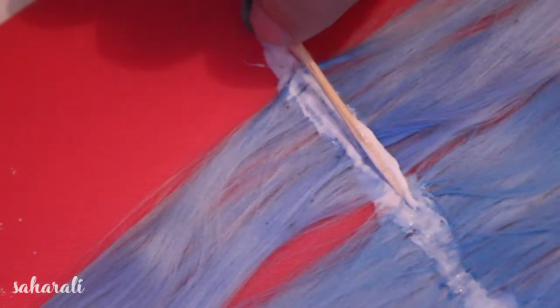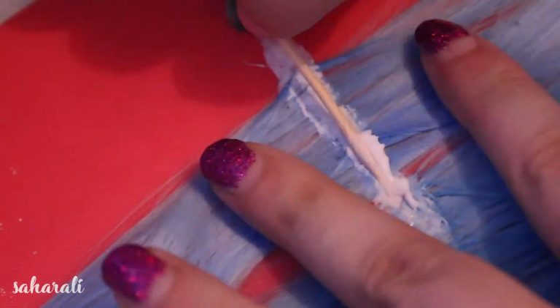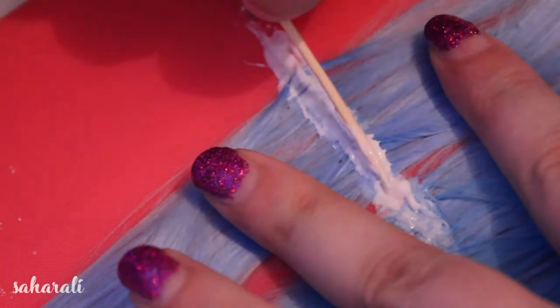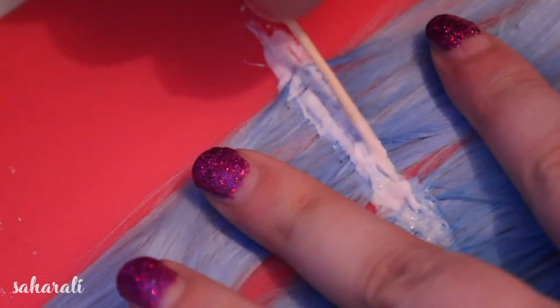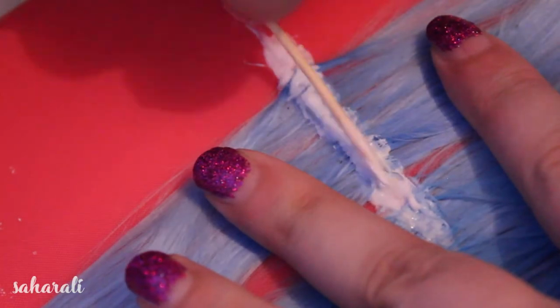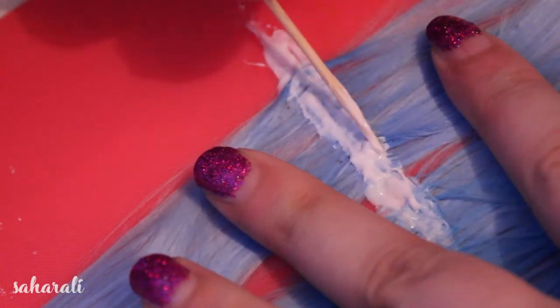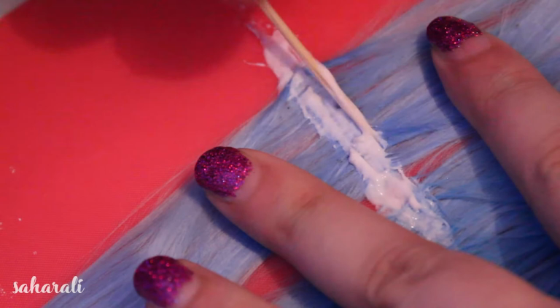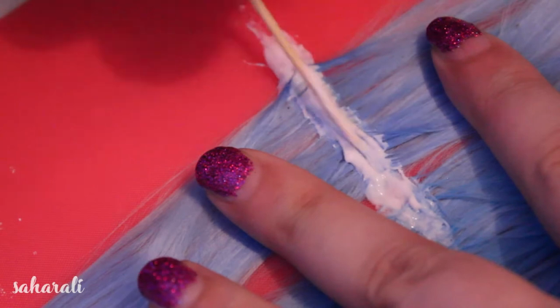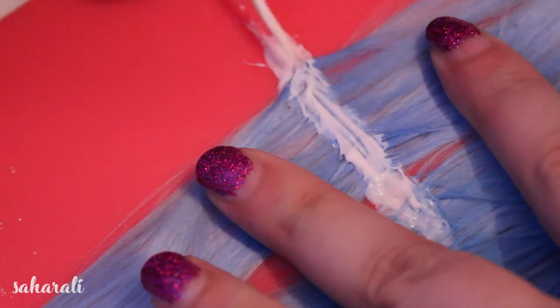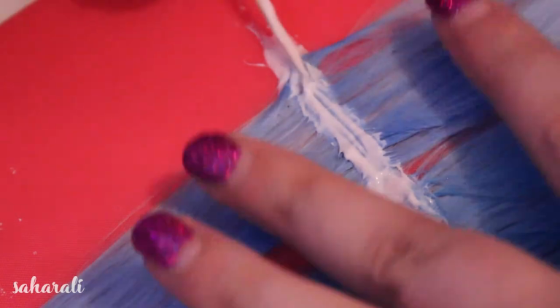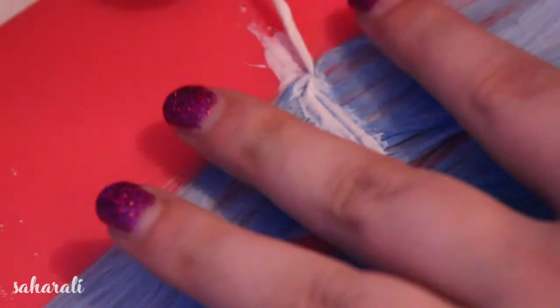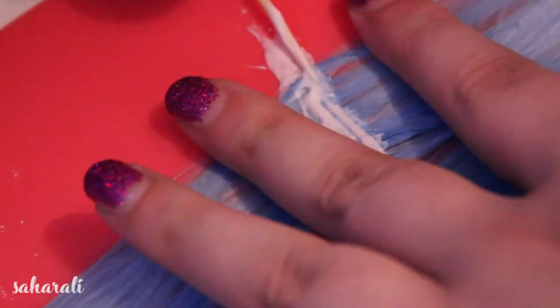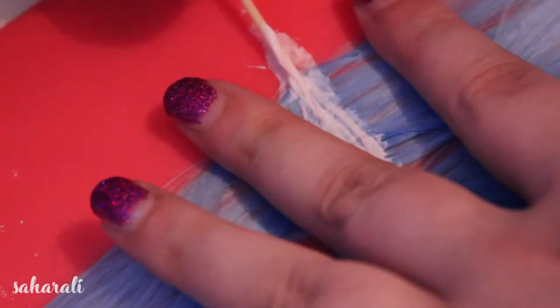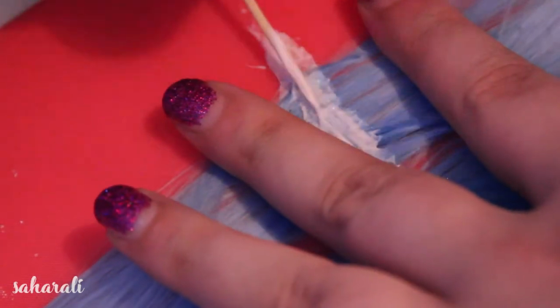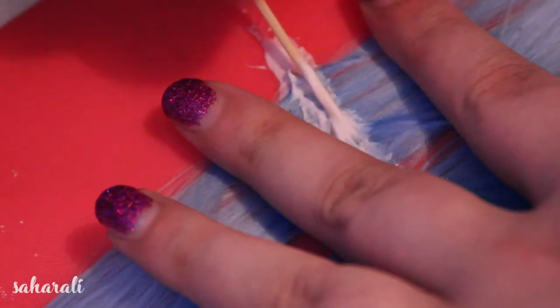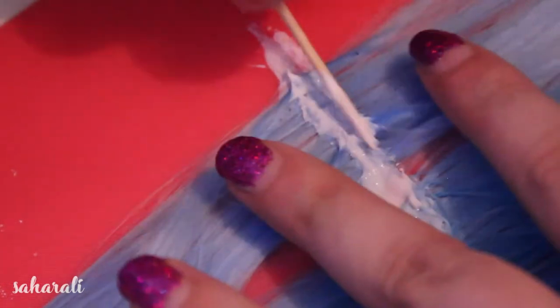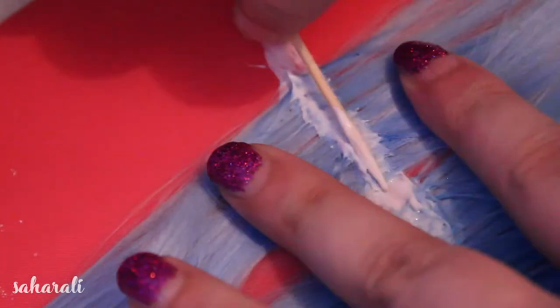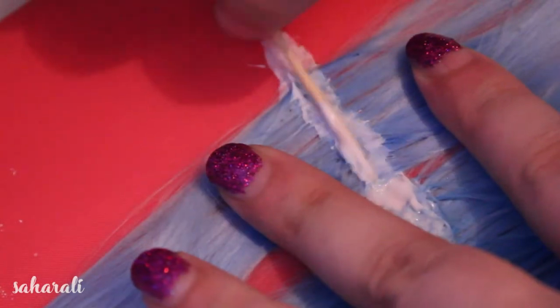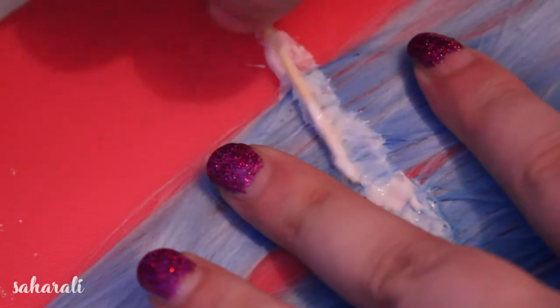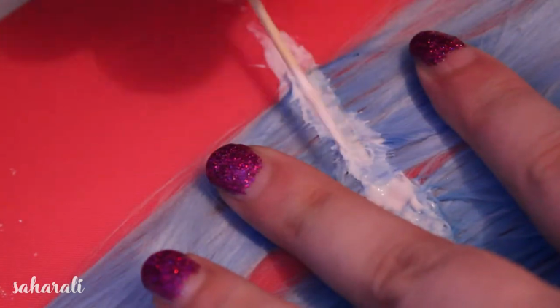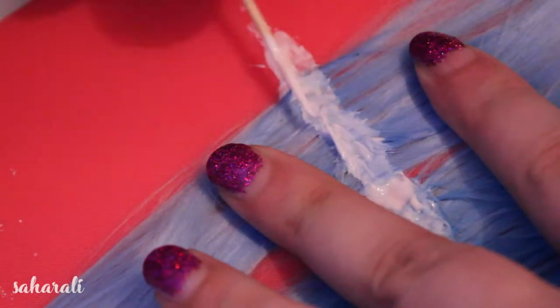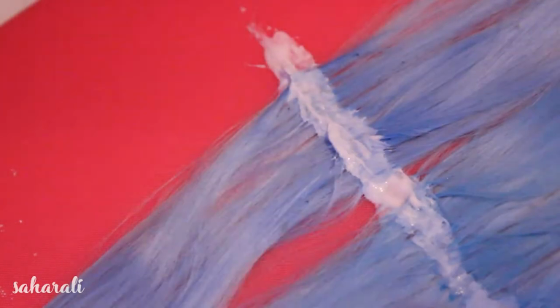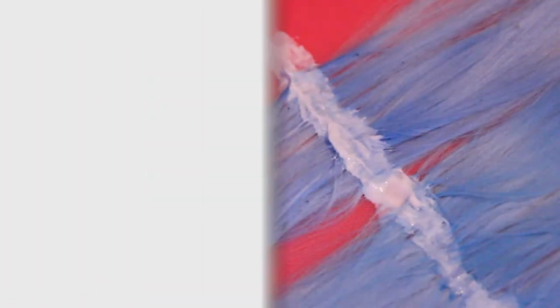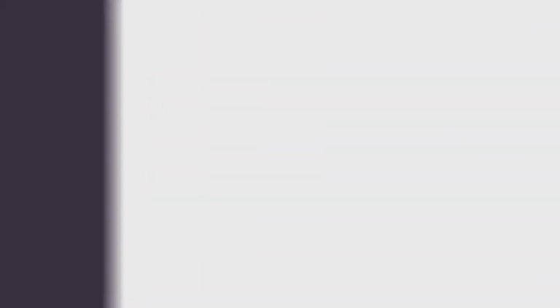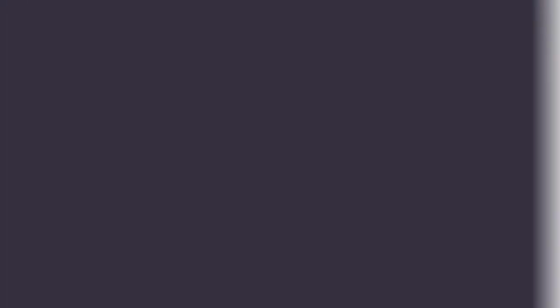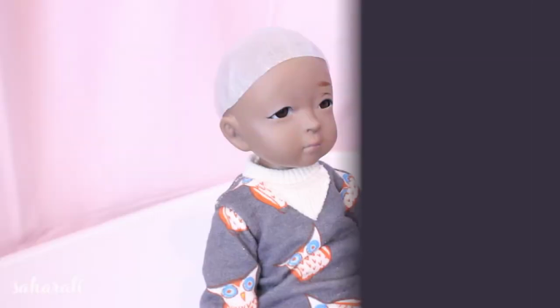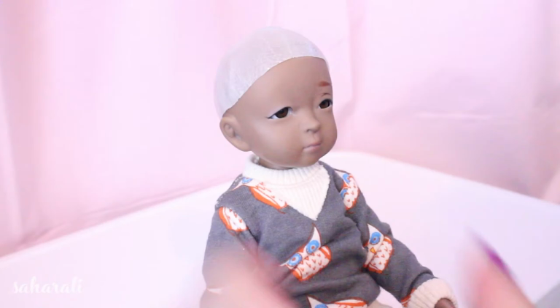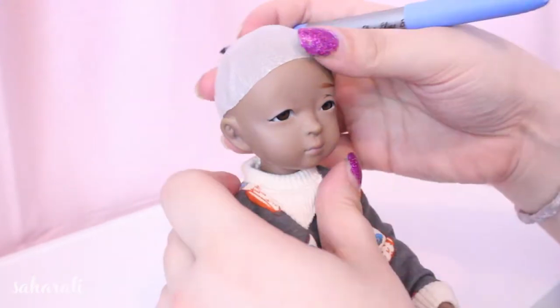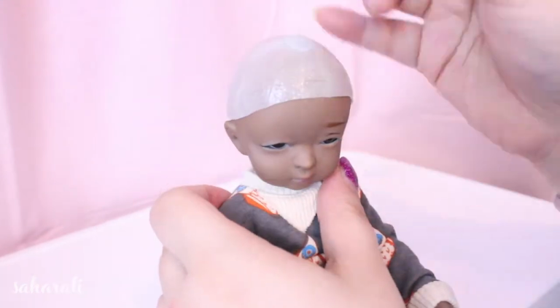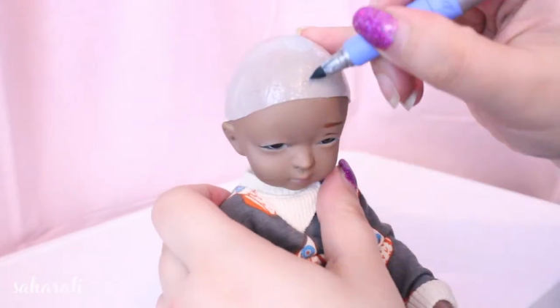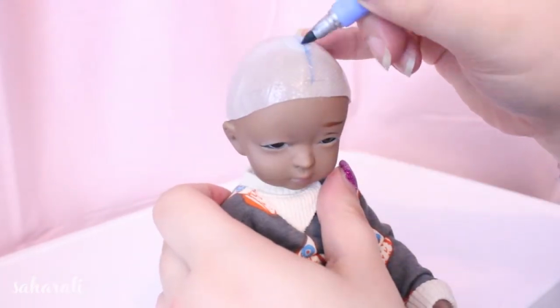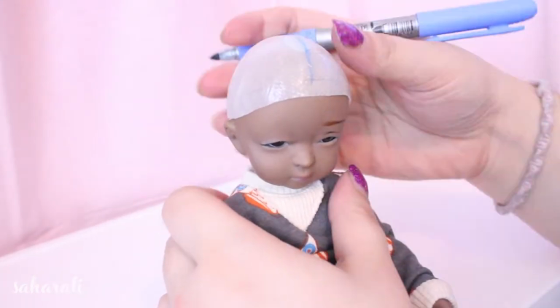I don't know why I didn't use a brush for this, I think I maybe lost it briefly. Anyway, we're going to mark the layout of where we're going to be gluing the fibers on the wig cap.